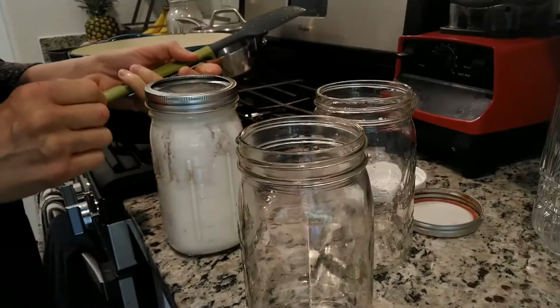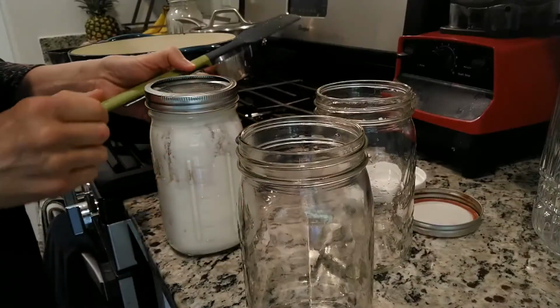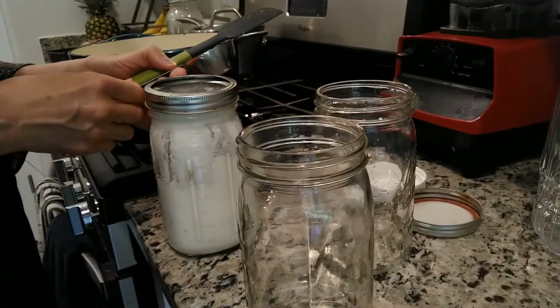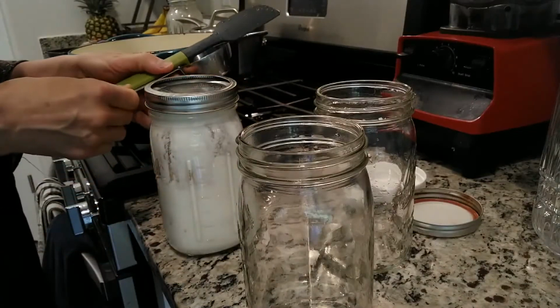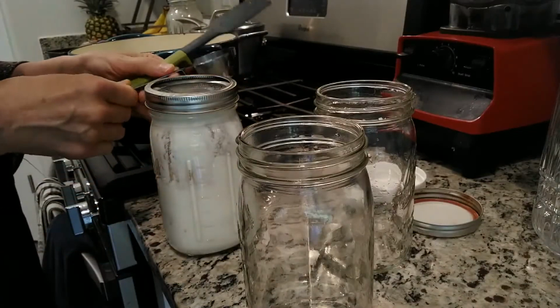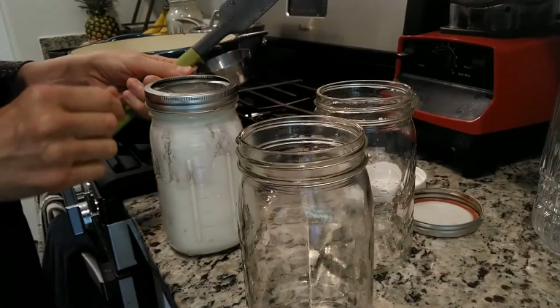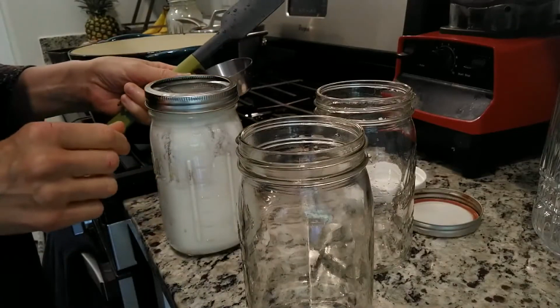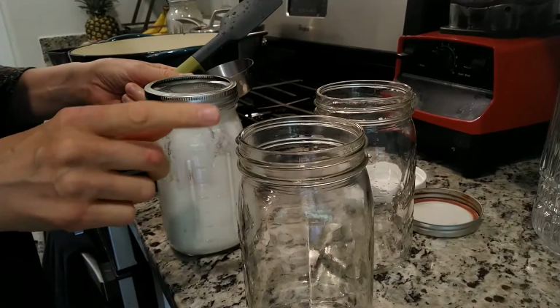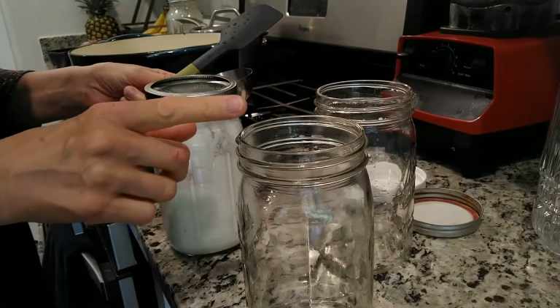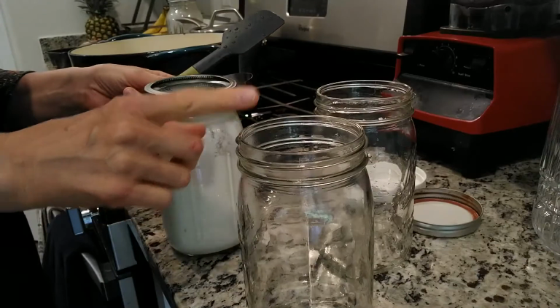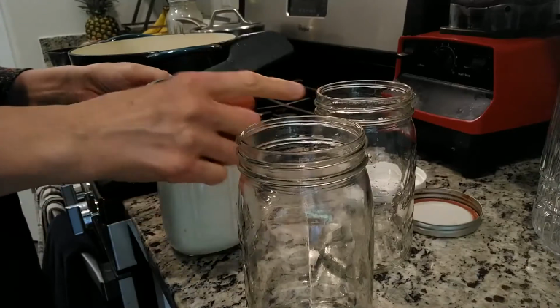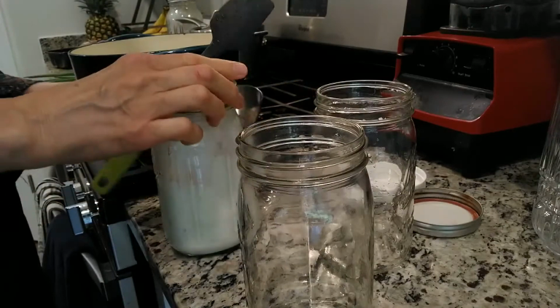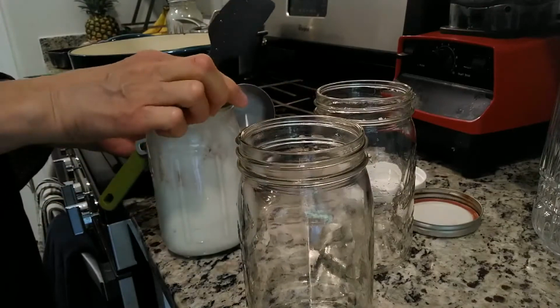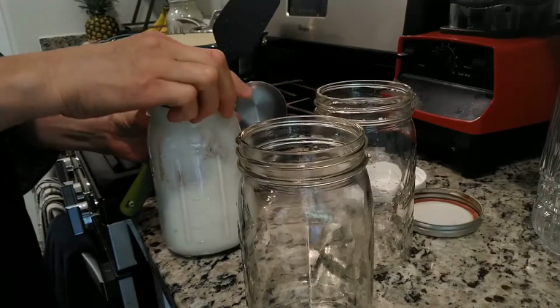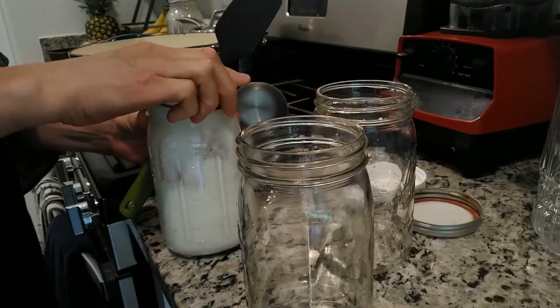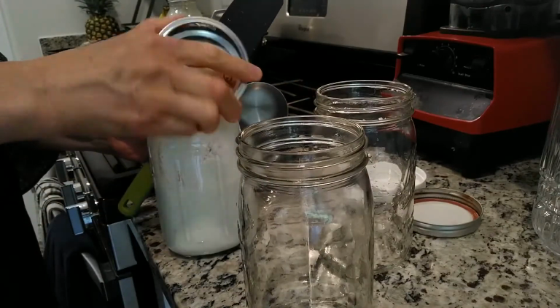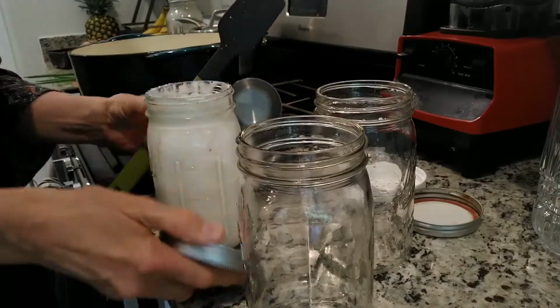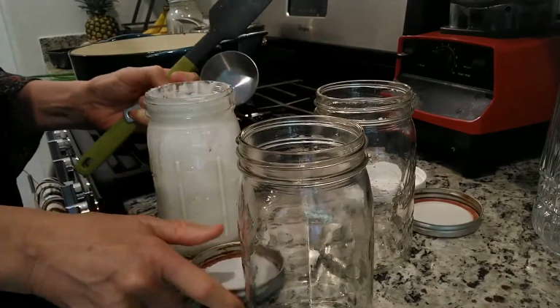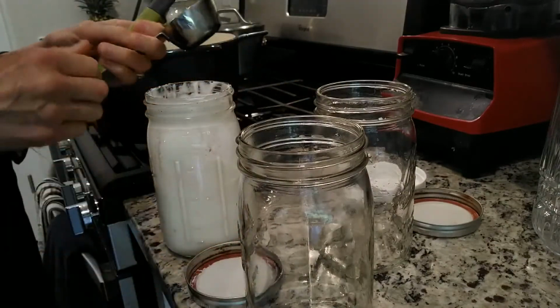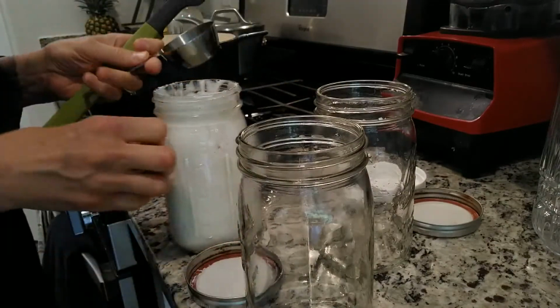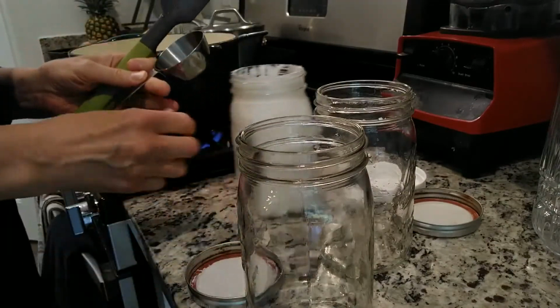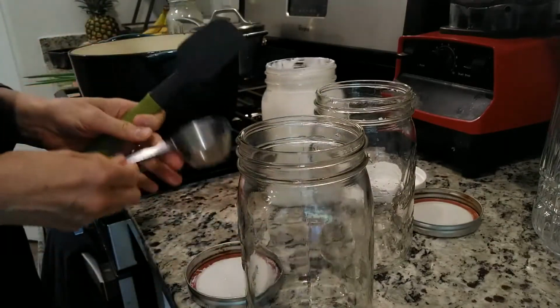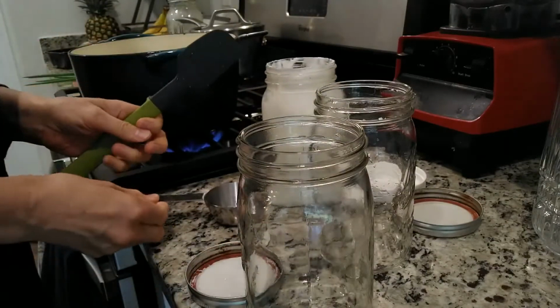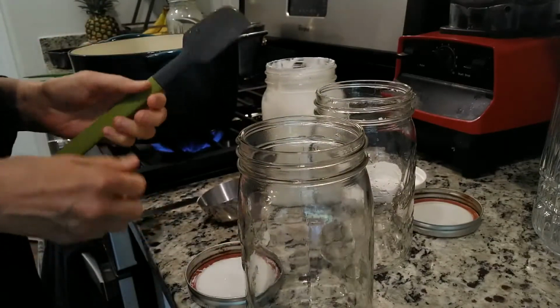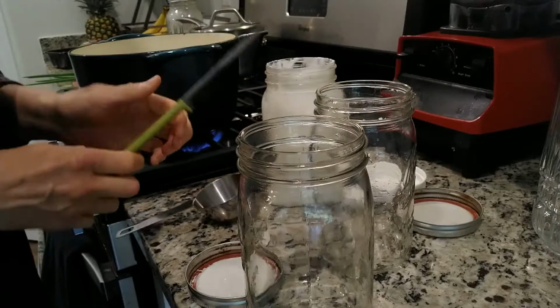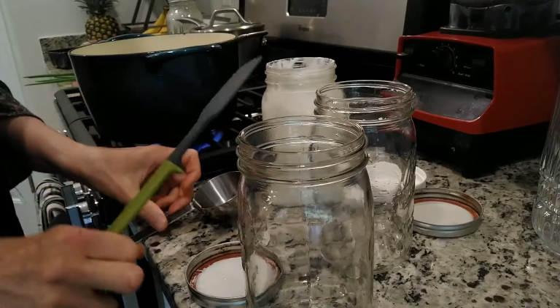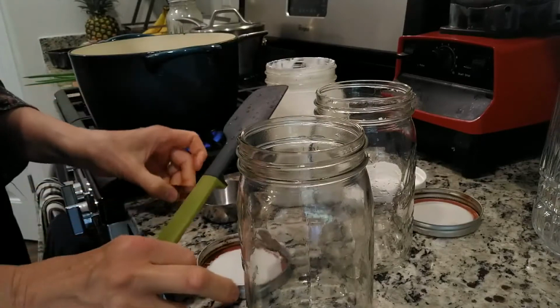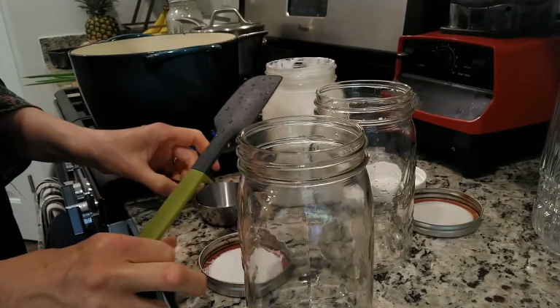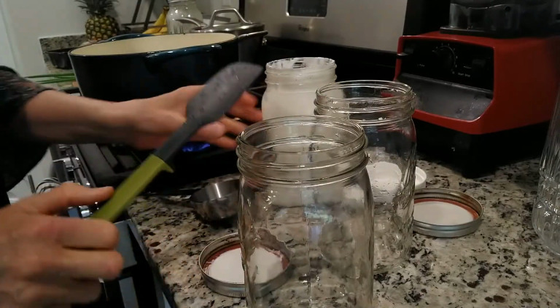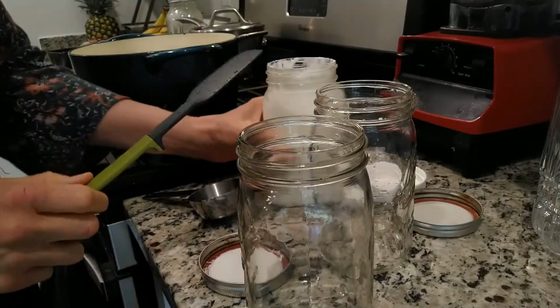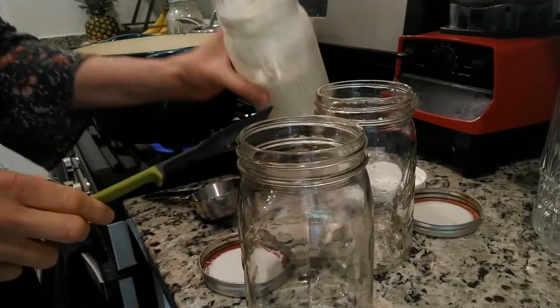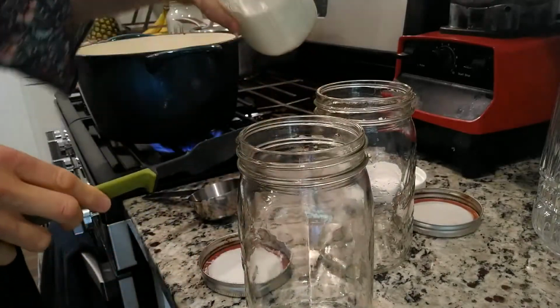So while that's heating, I'm going to put it into two jars since I'm doing a half gallon. I'm going to take one third of a cup for each jar.